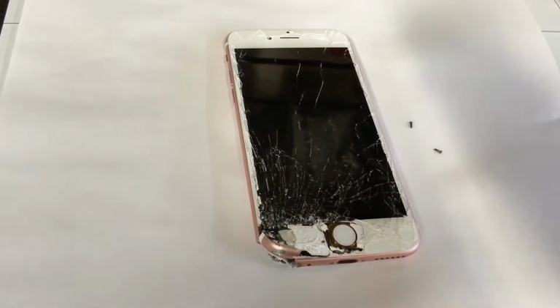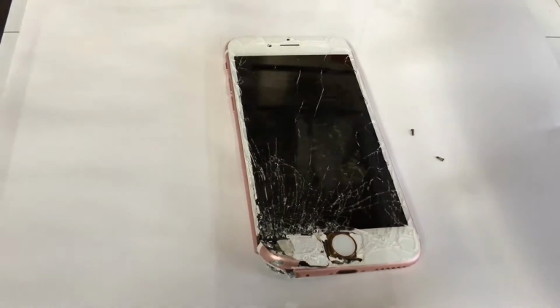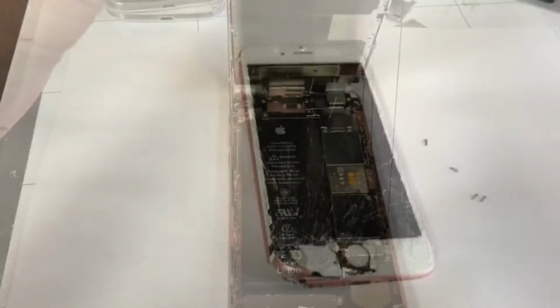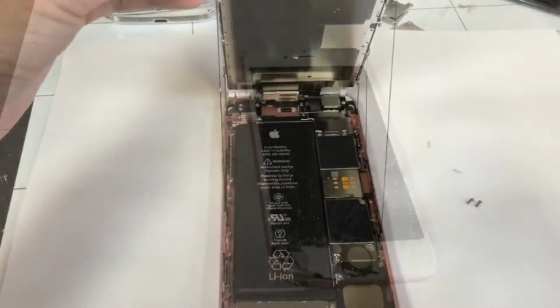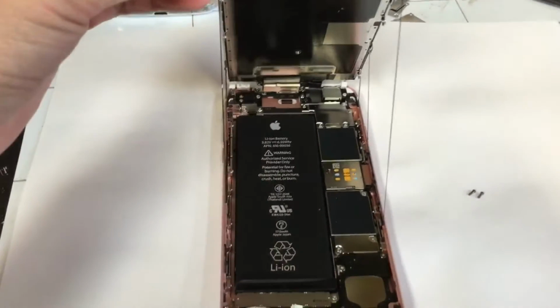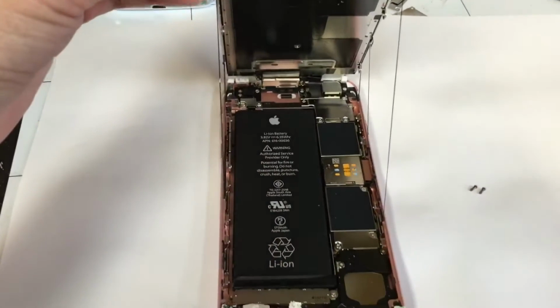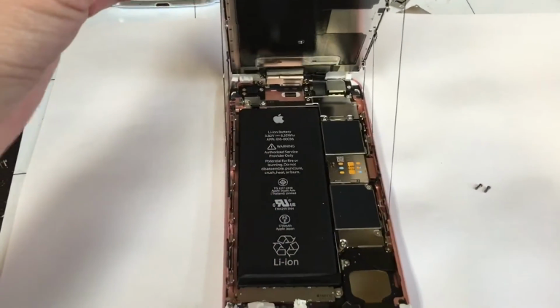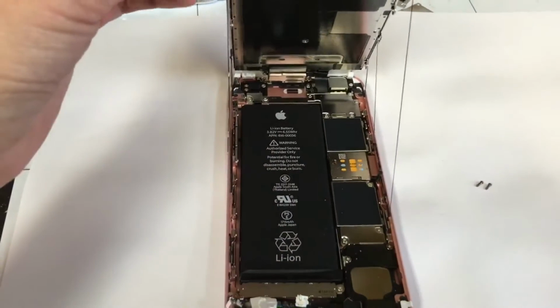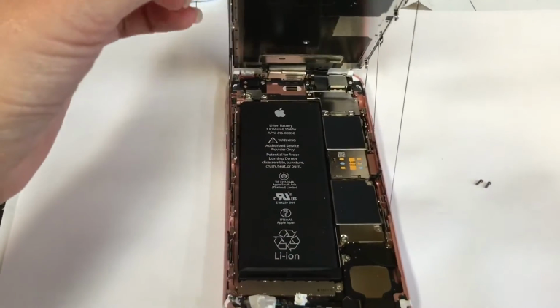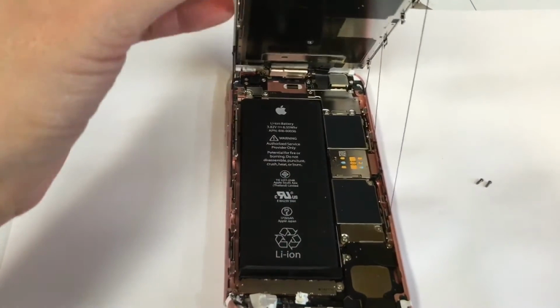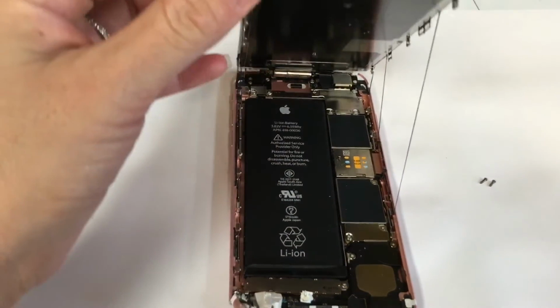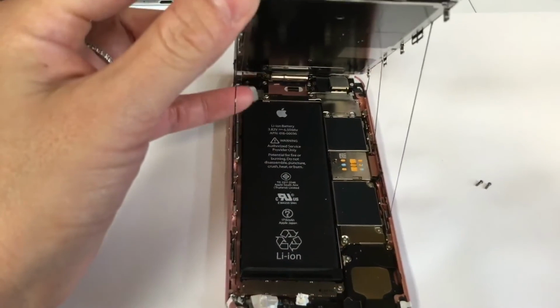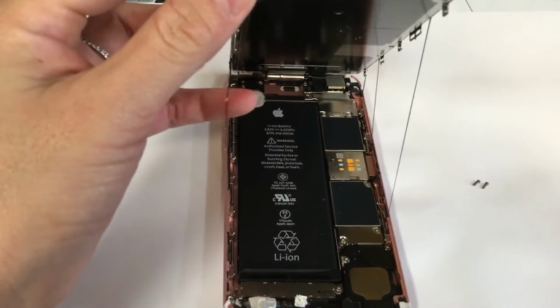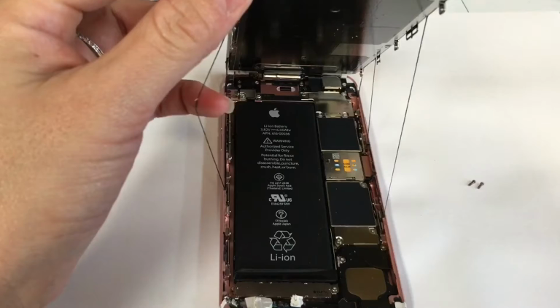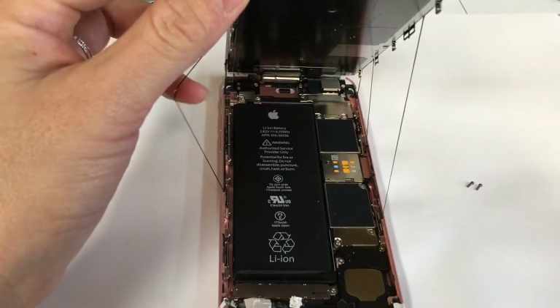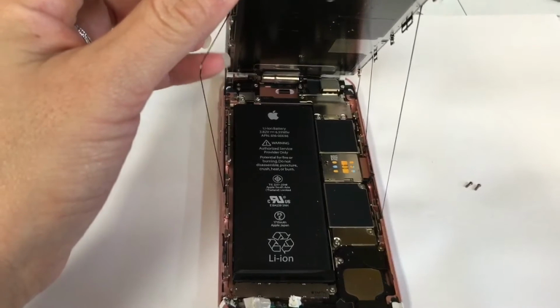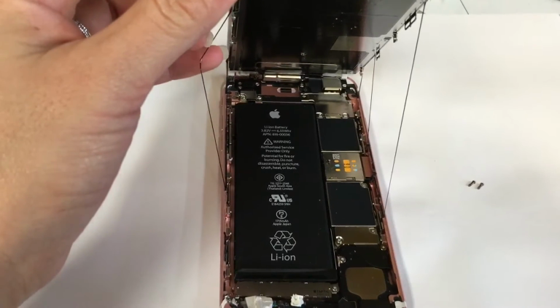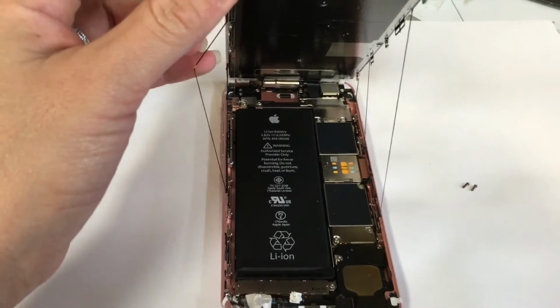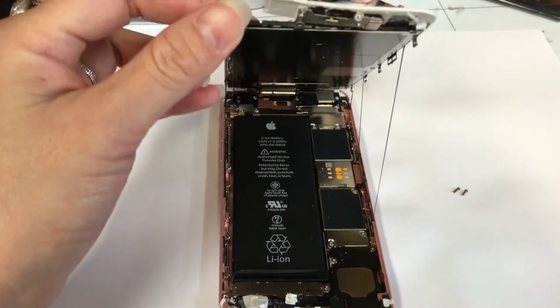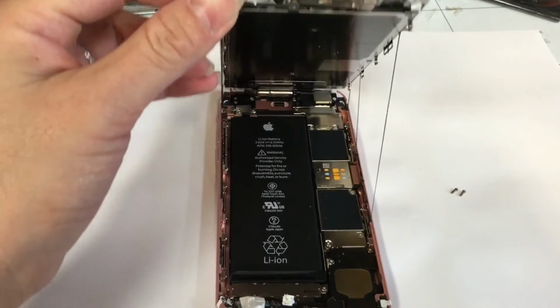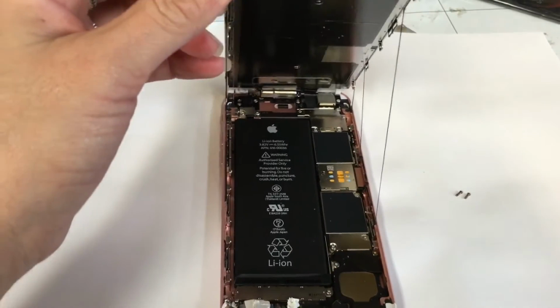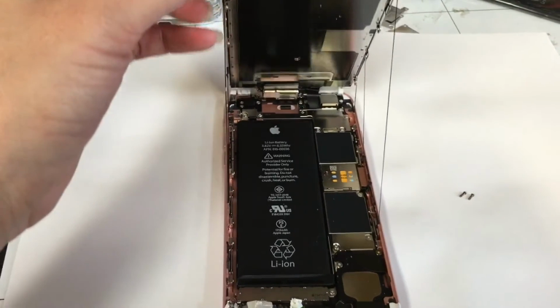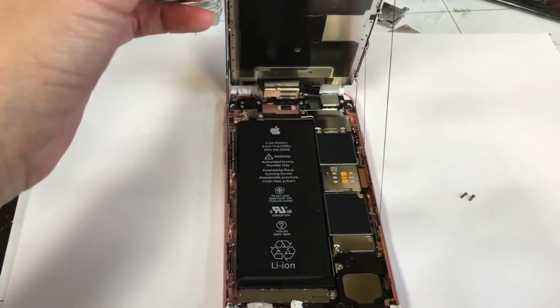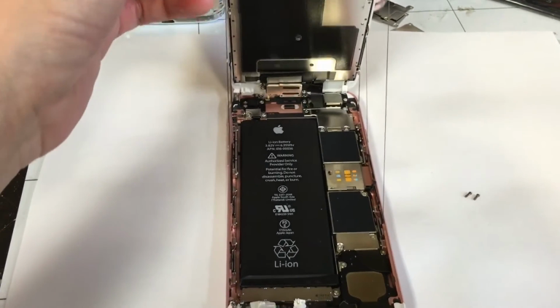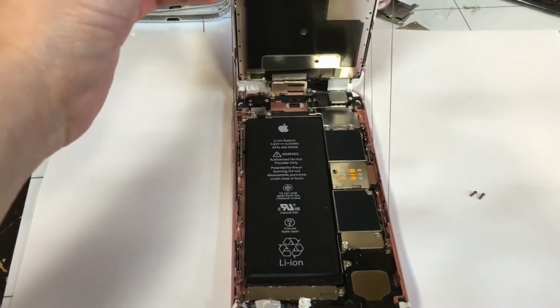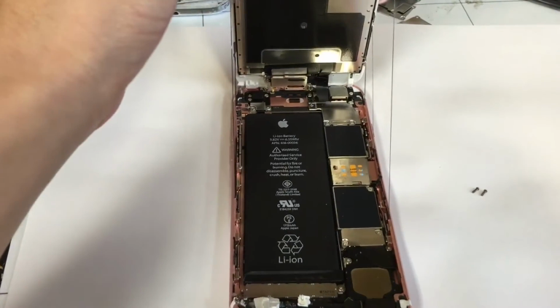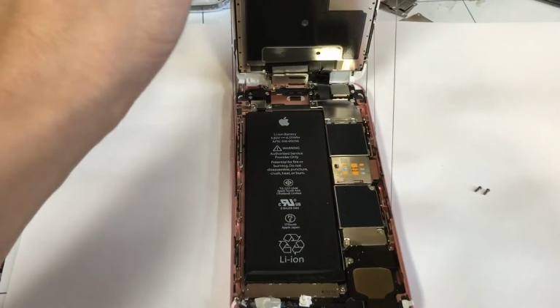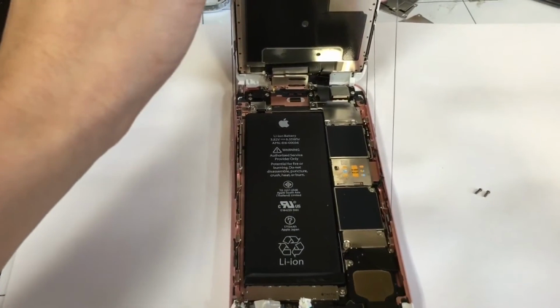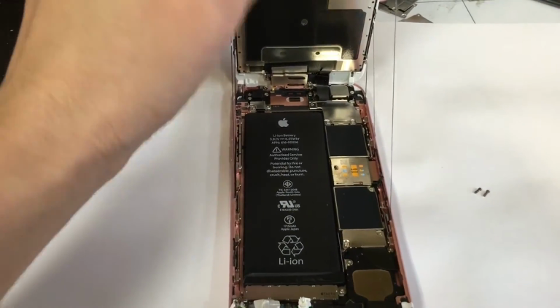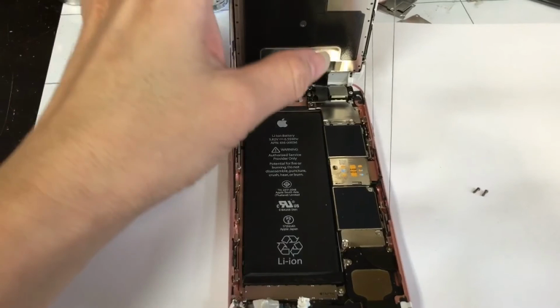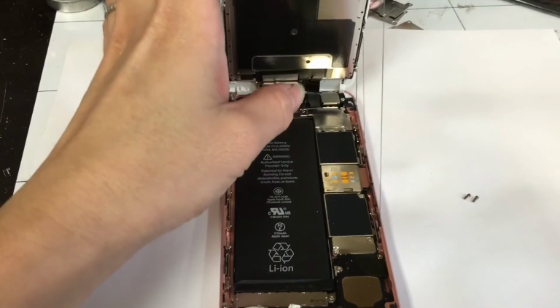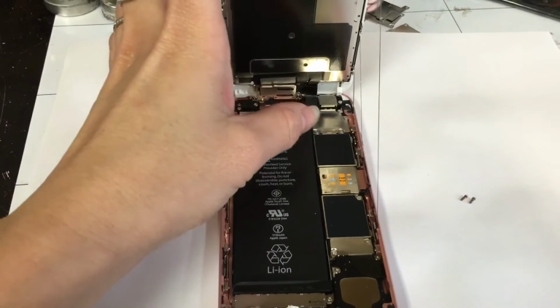Now we are working on iPhone 6S, iPhone 6S Plus. They have to go around the screen. So after we heat them, we can open. And I say basic step.